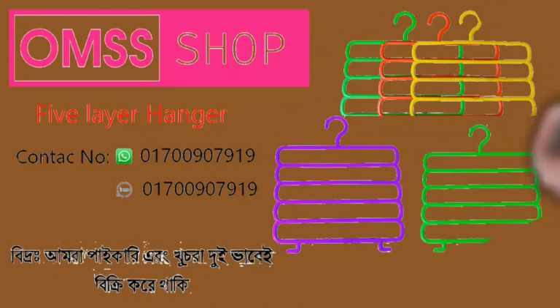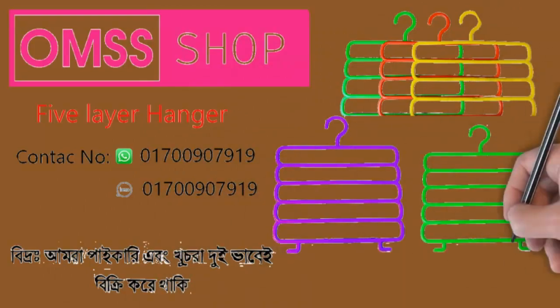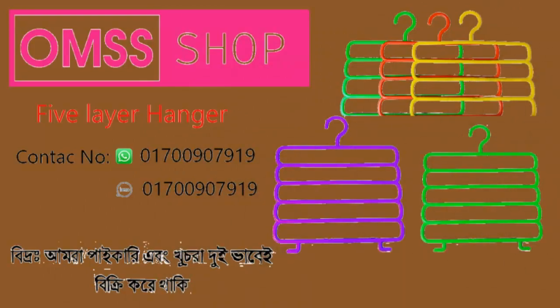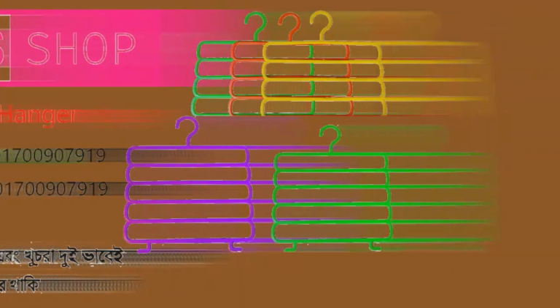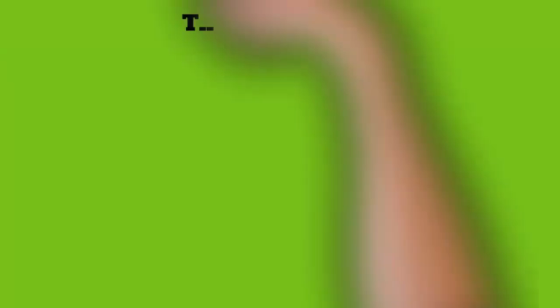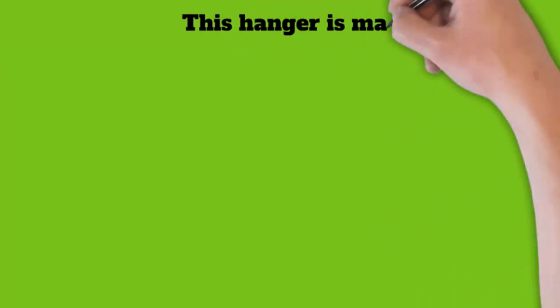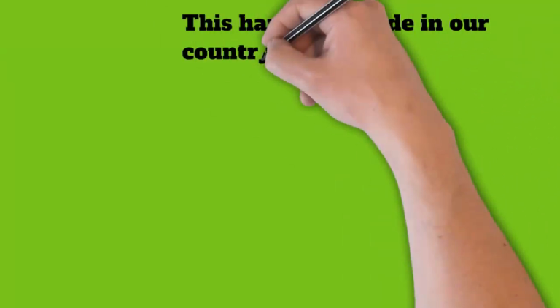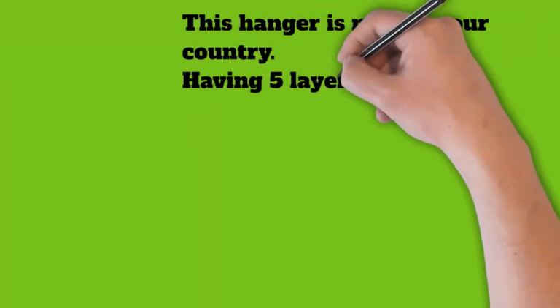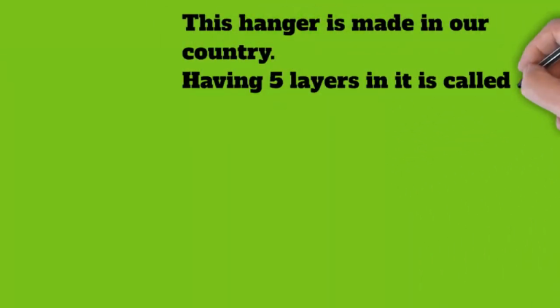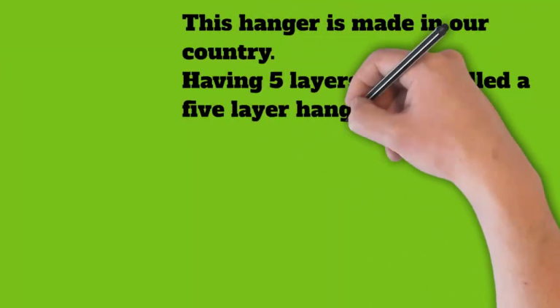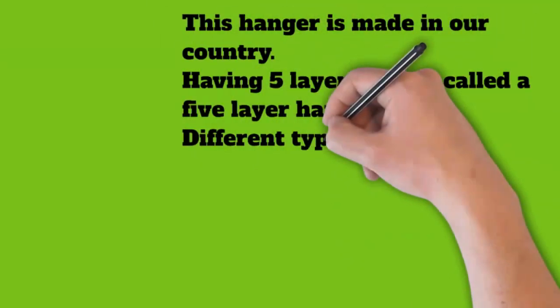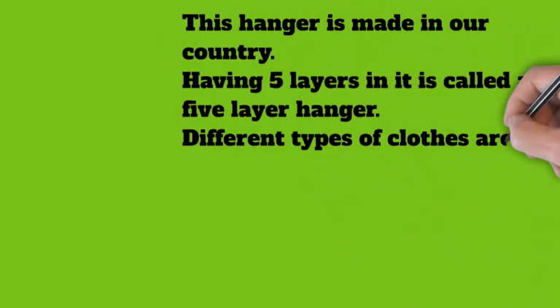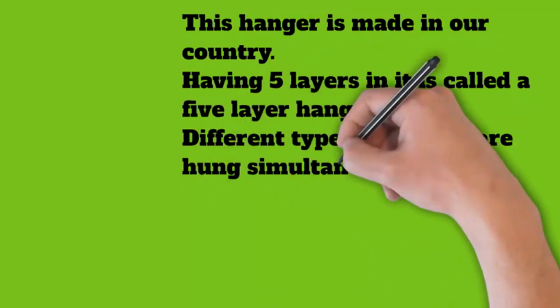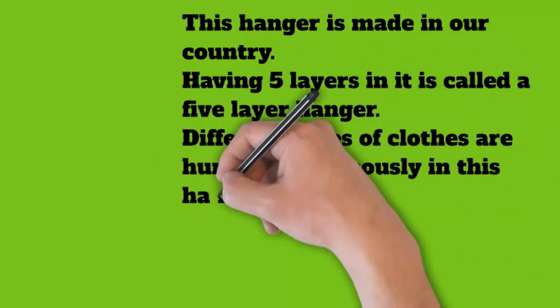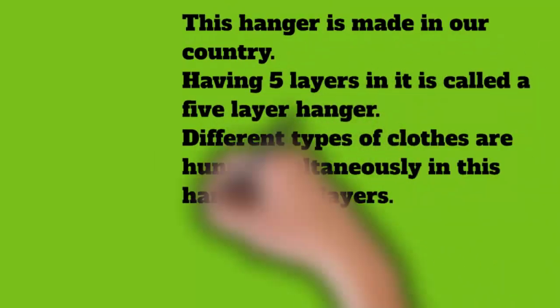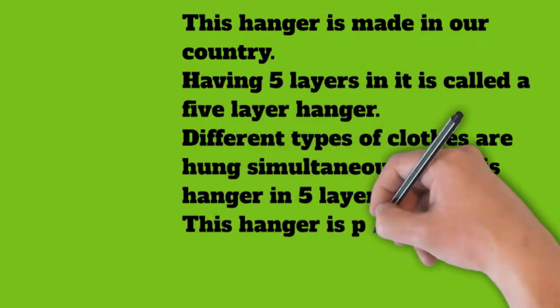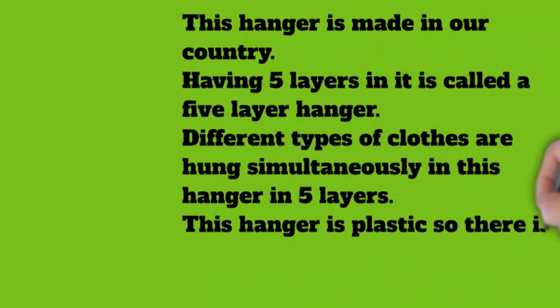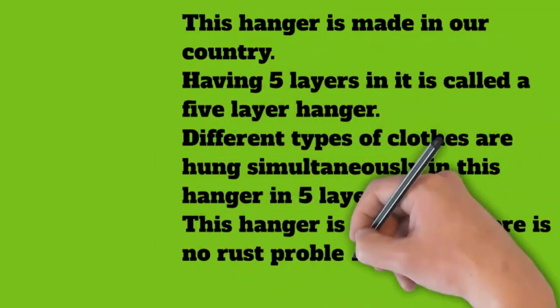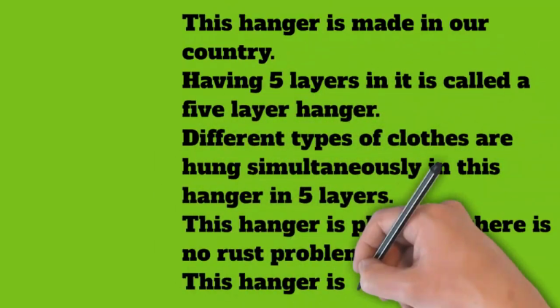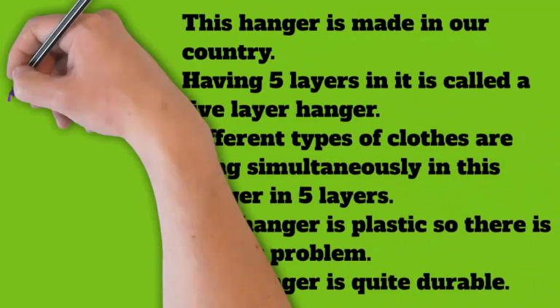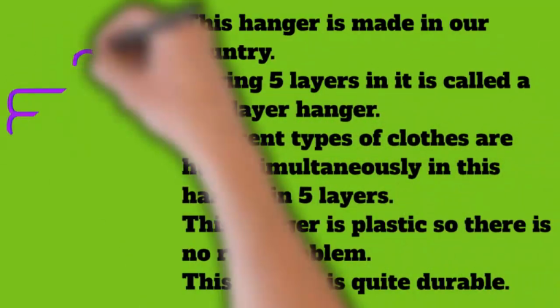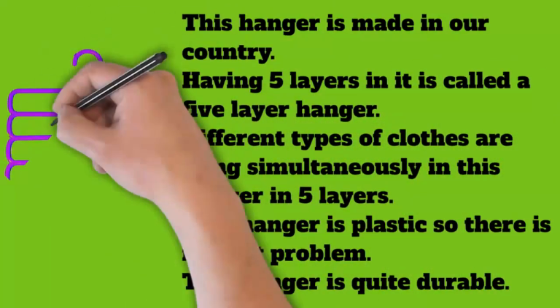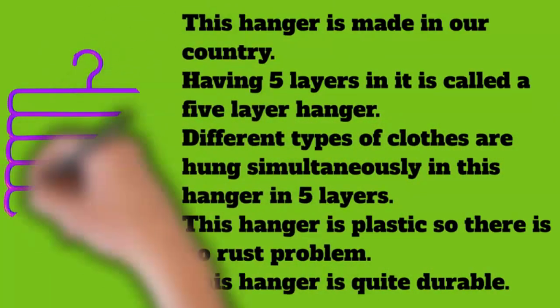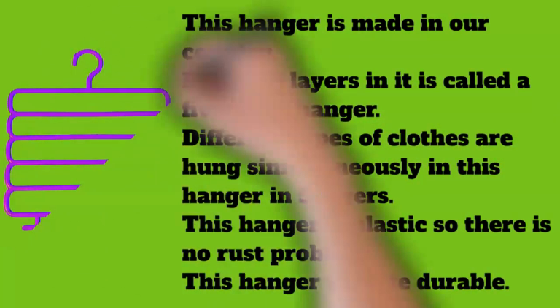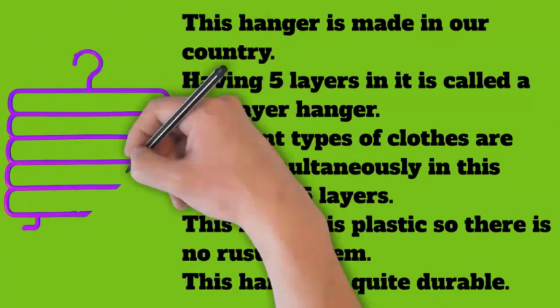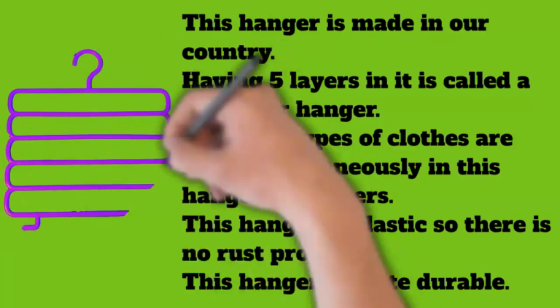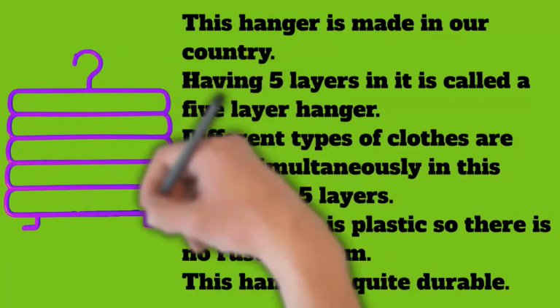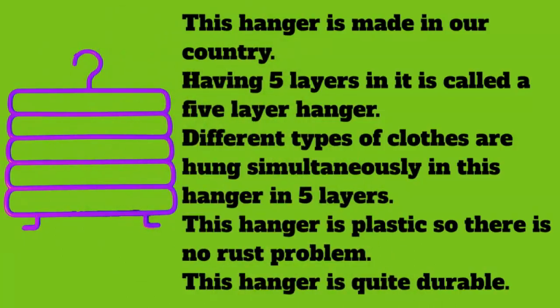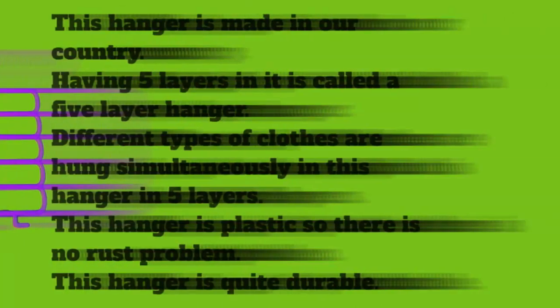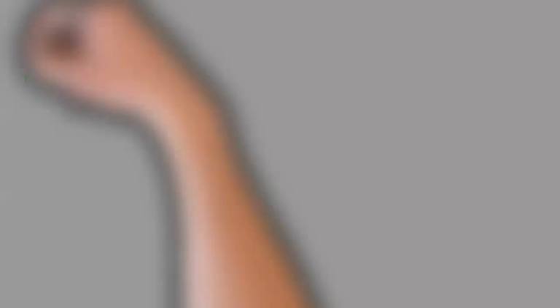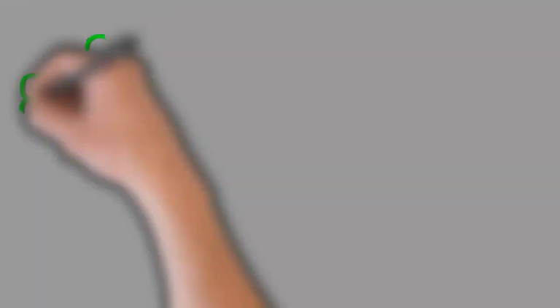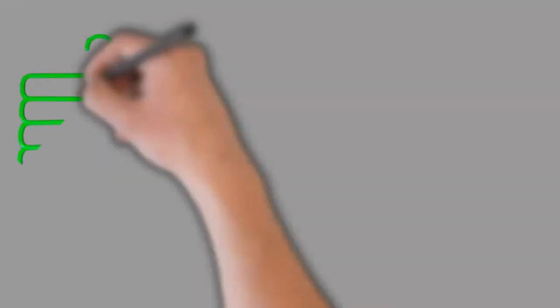This hanger is plastic, so there is no rust problem. This hanger is quite durable. The hanger plays a very functional role in maximizing your storage space and keeping it clean, tidy, and elegant.